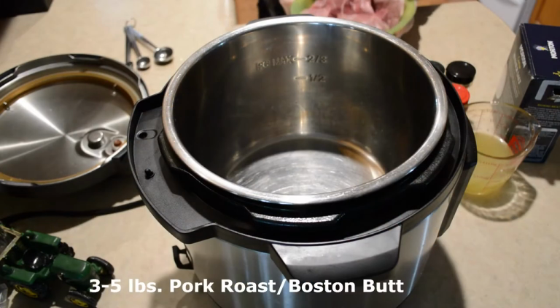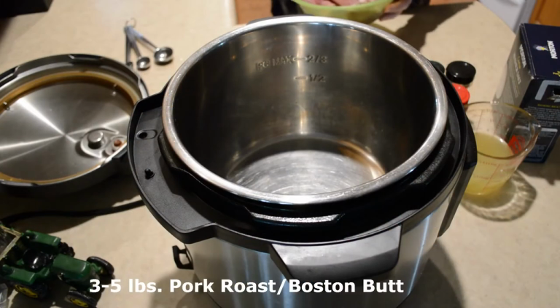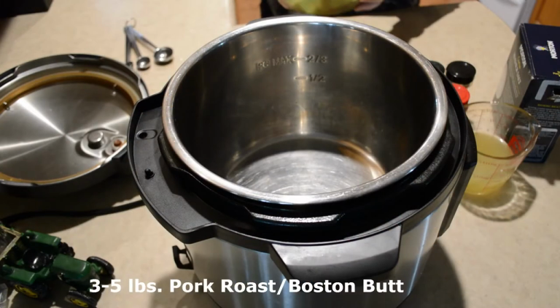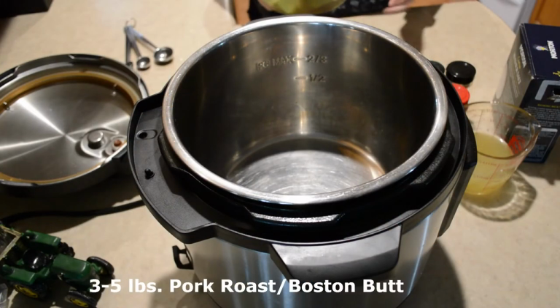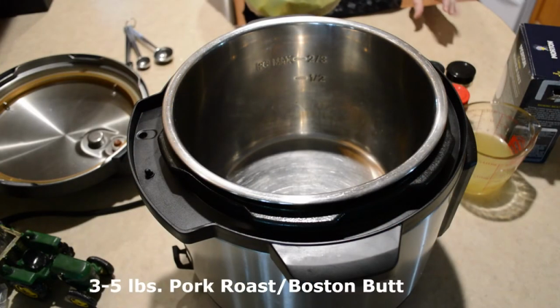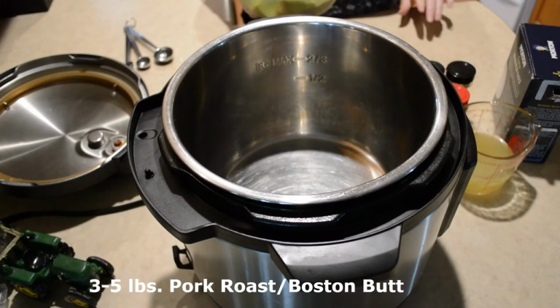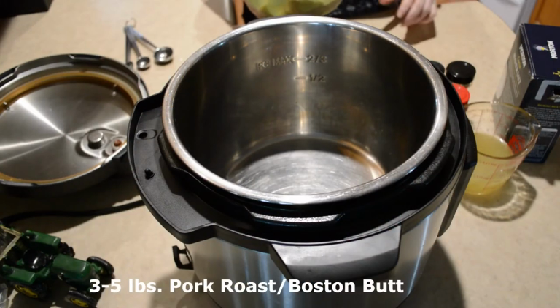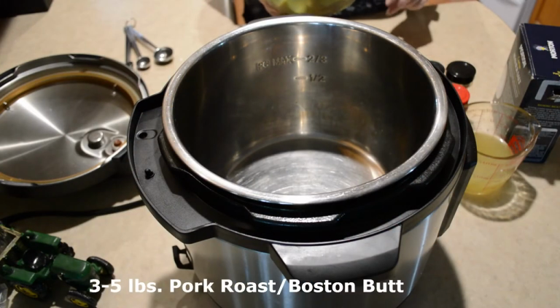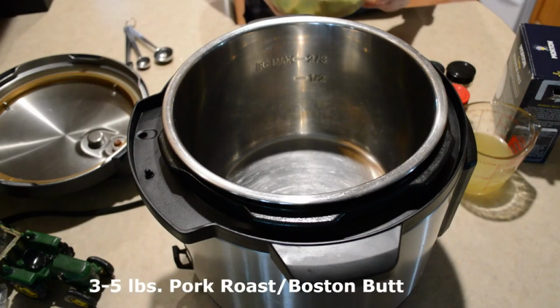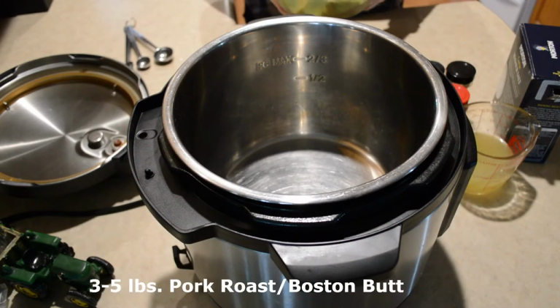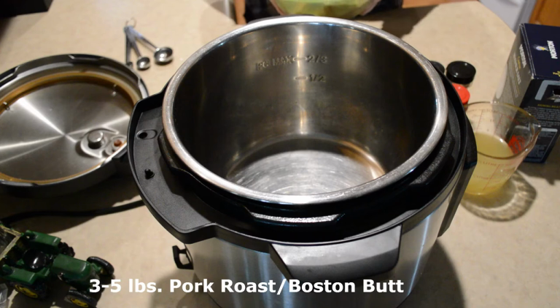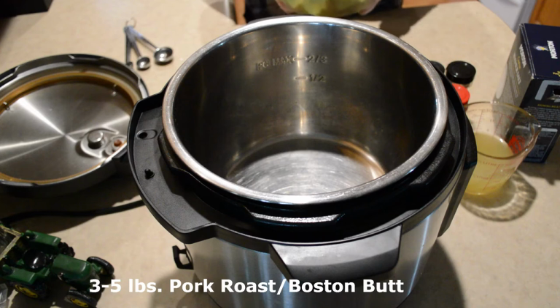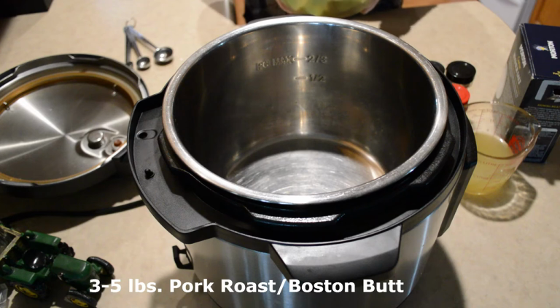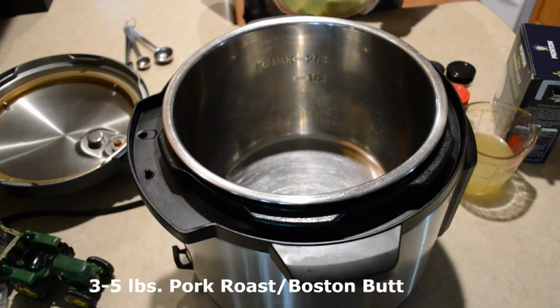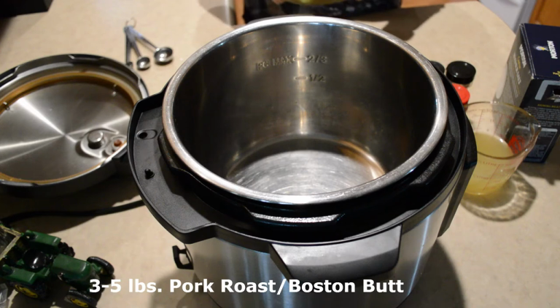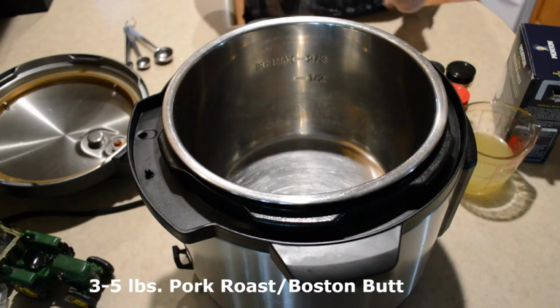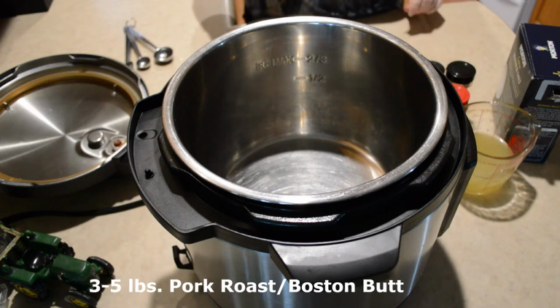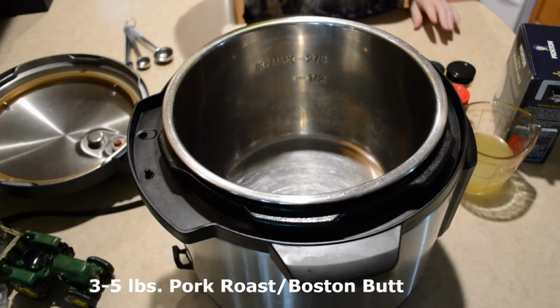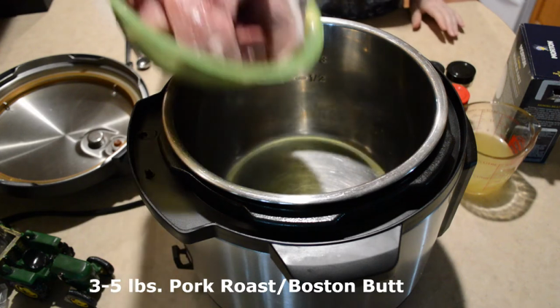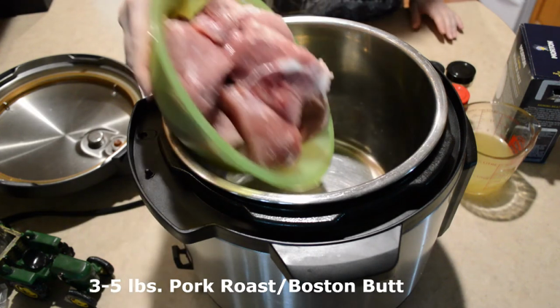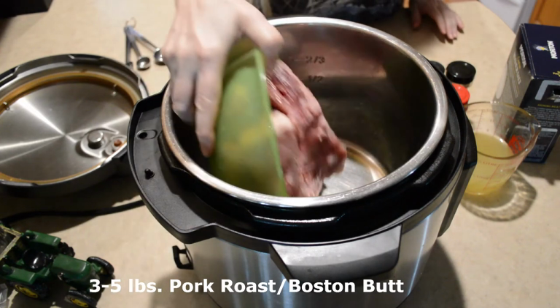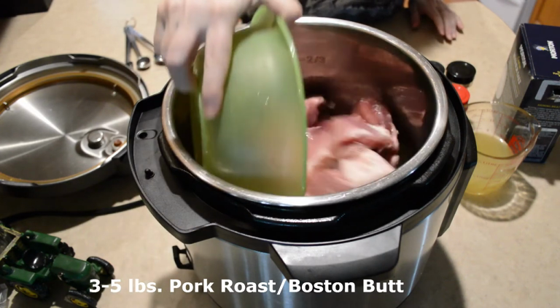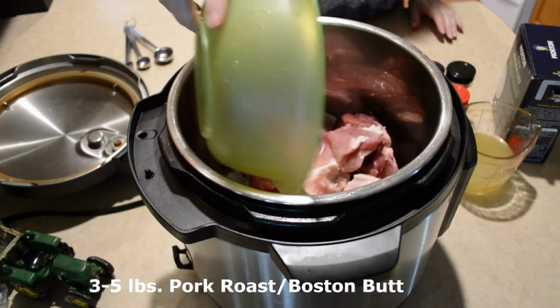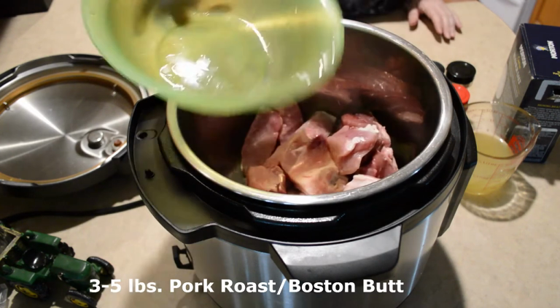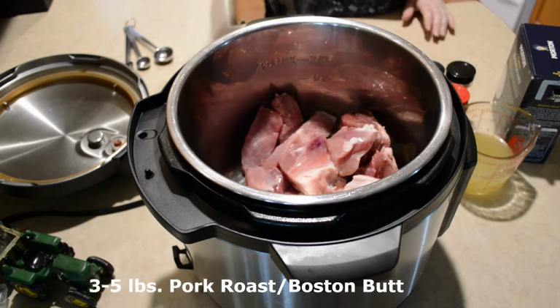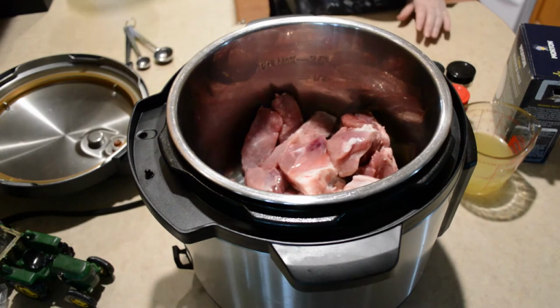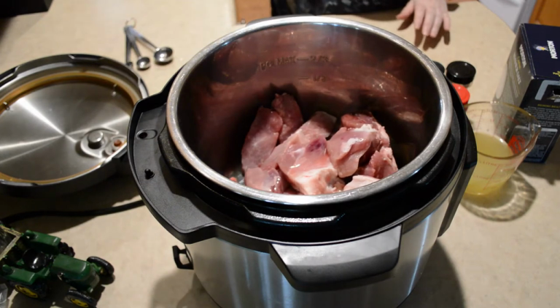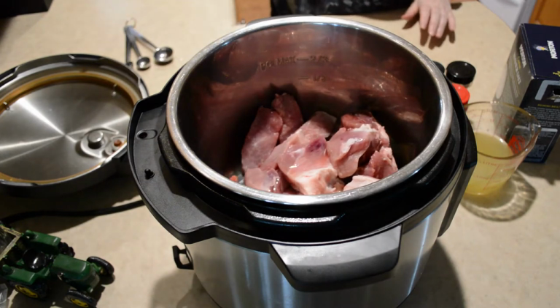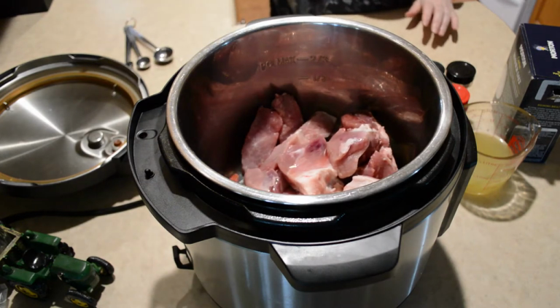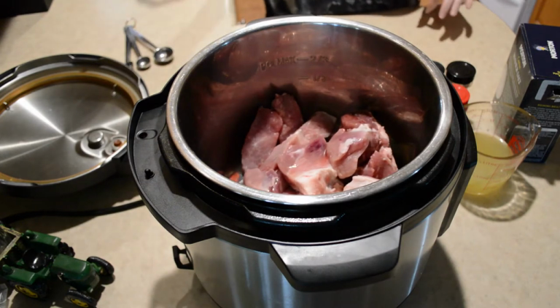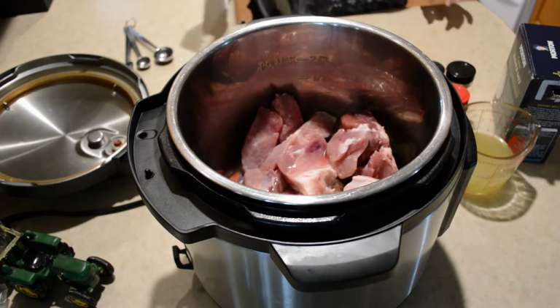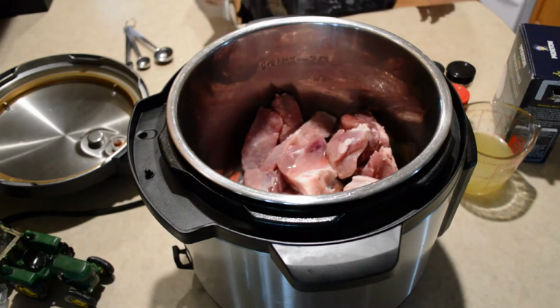I've got a pork roast here and I've got it chopped into chunks except for the piece that has a bone in it. So I'm just gonna go ahead and put that all in there. I've got about four or five pounds.